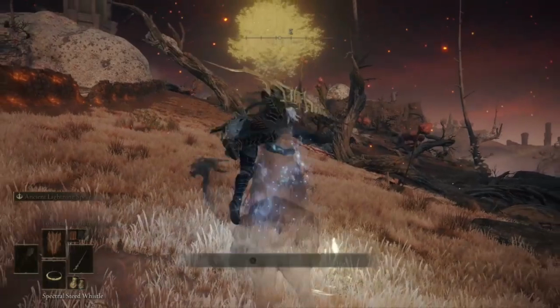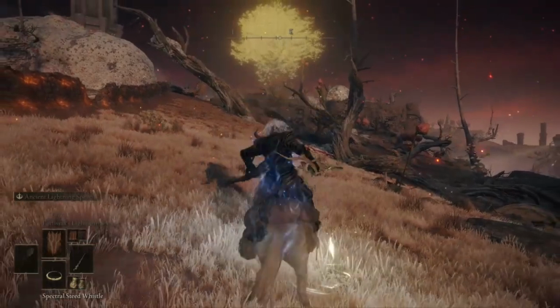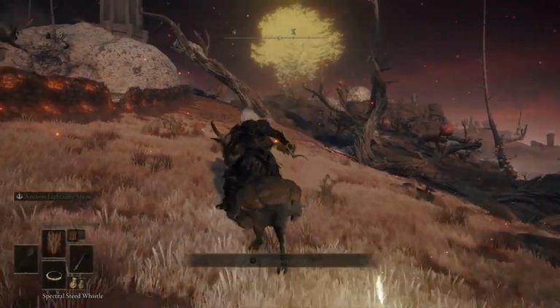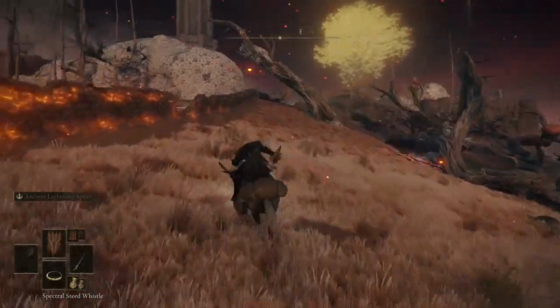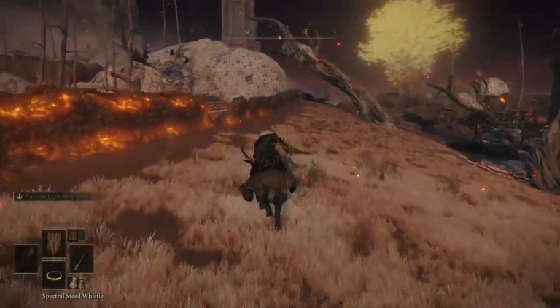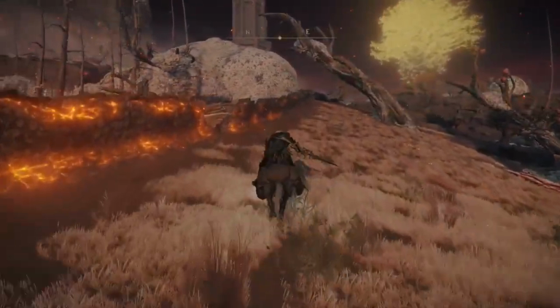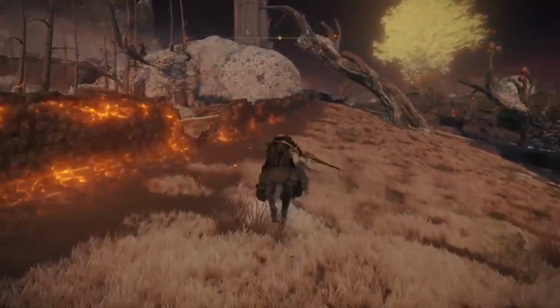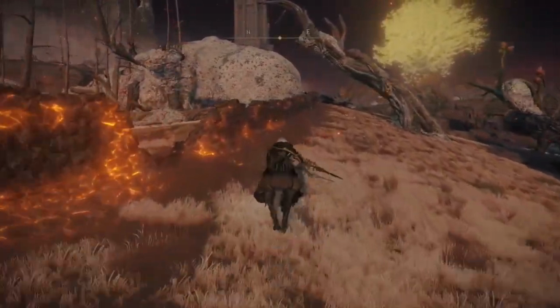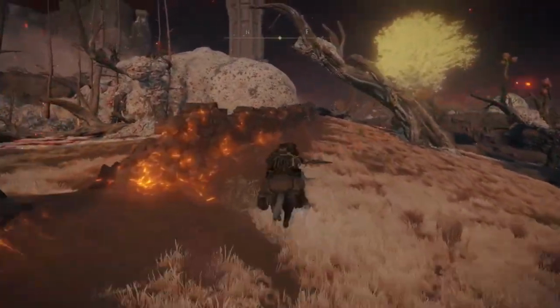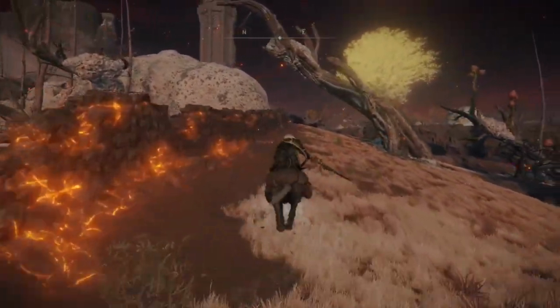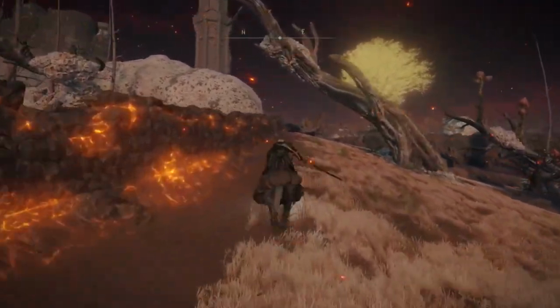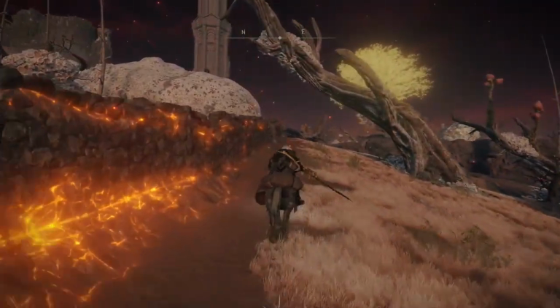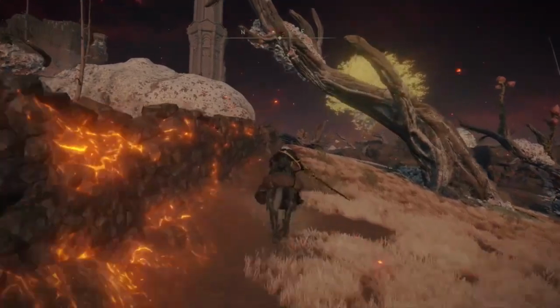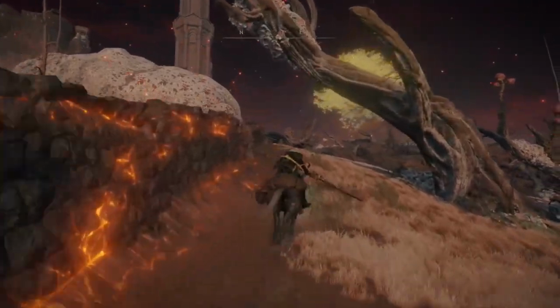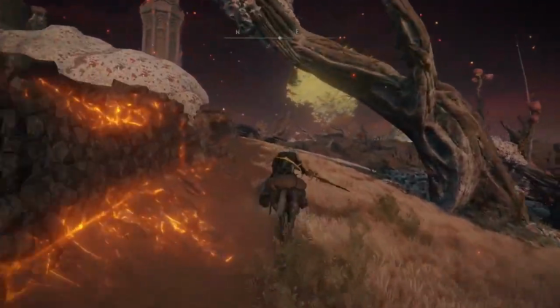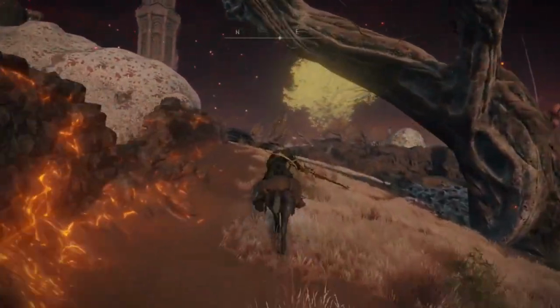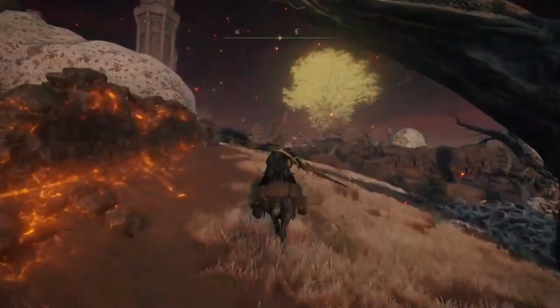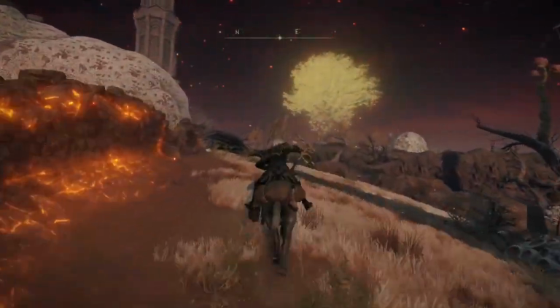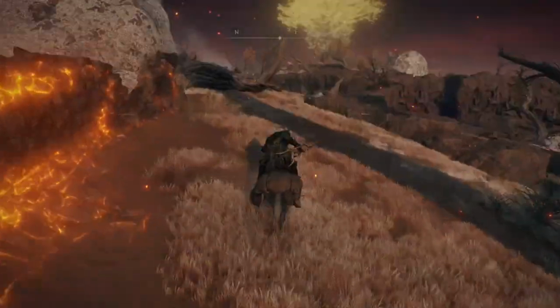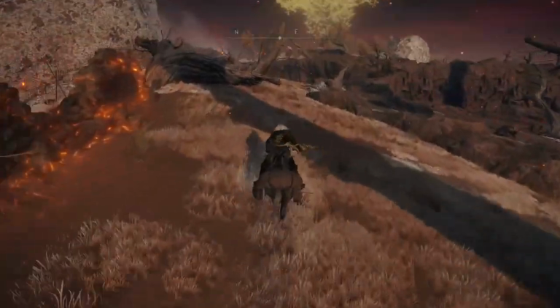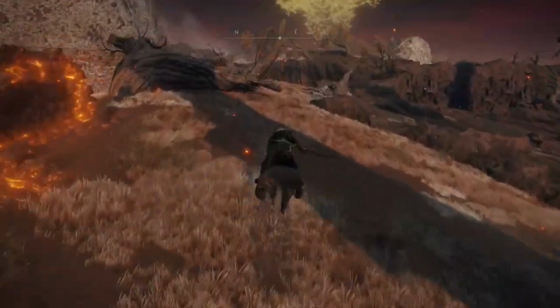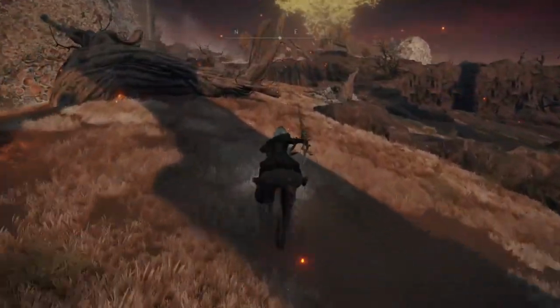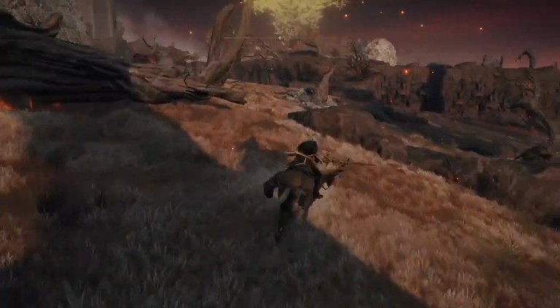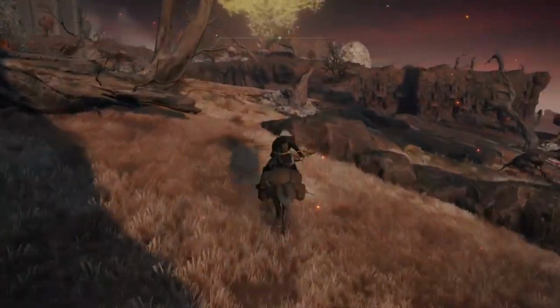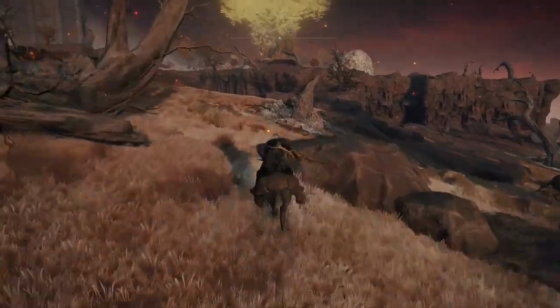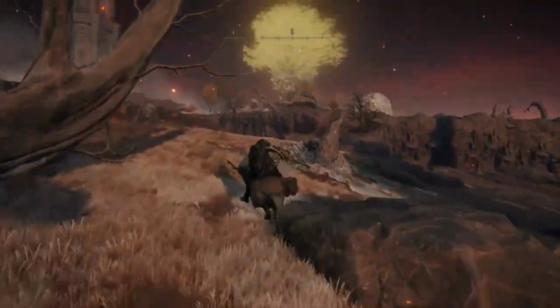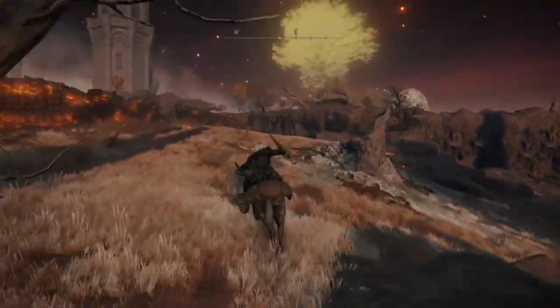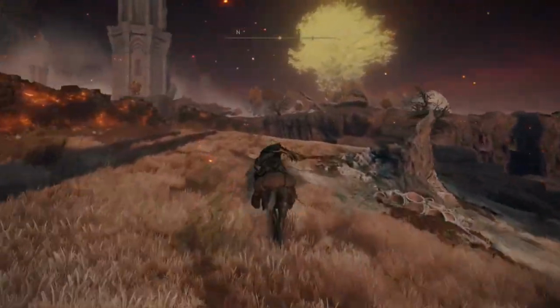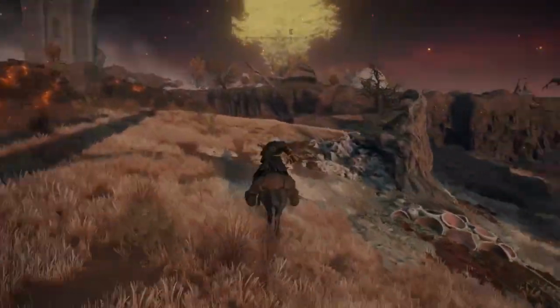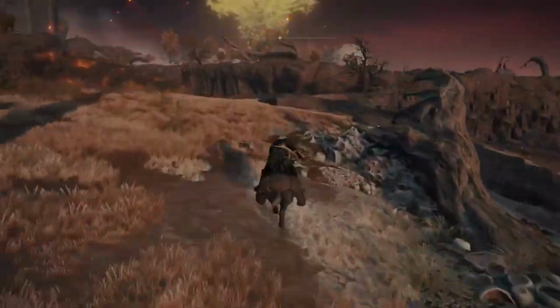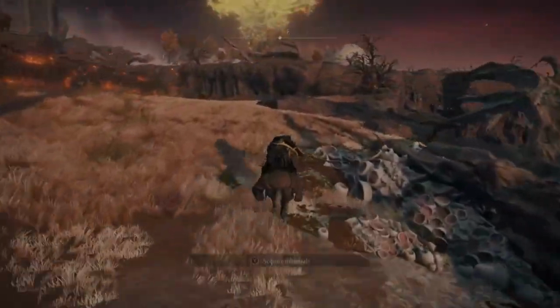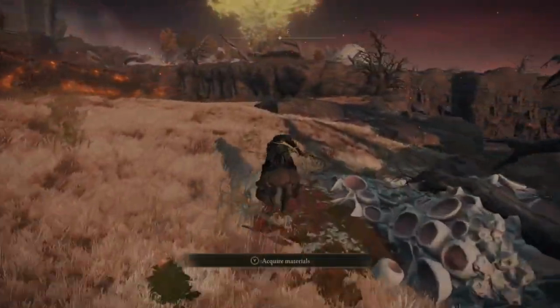This is where you want to go on the map as you just saw. You're going to run across next to this wall here till the end of it pretty much, so just follow the path my character is taking — you want to come to a cliff edge at the end.